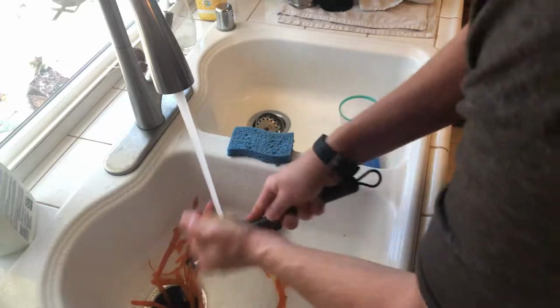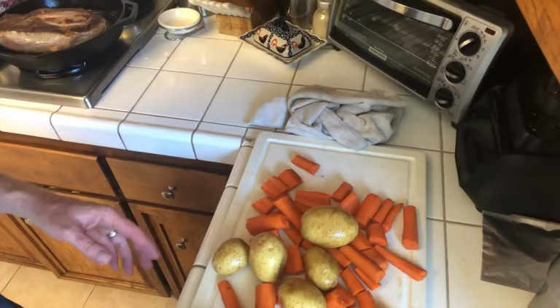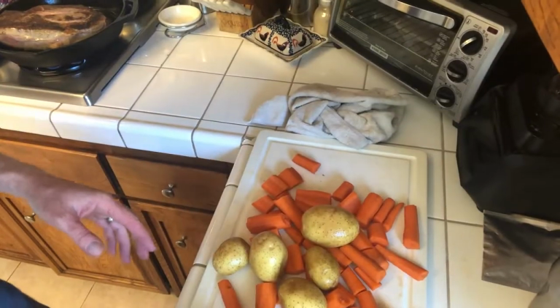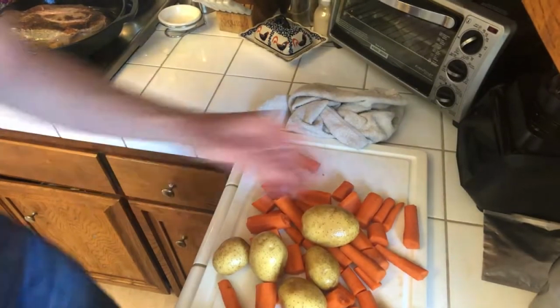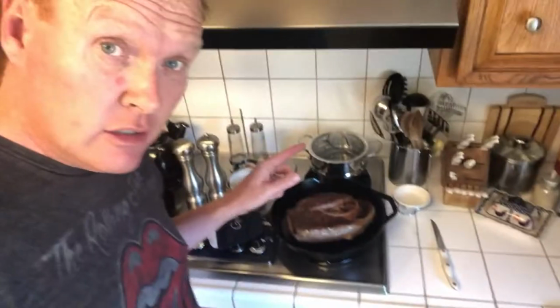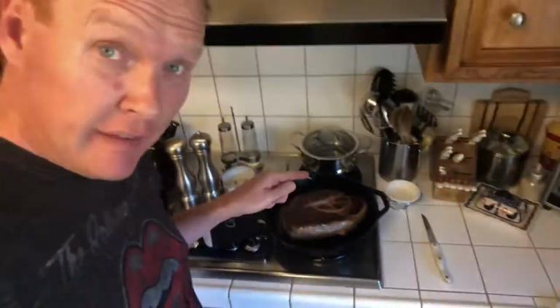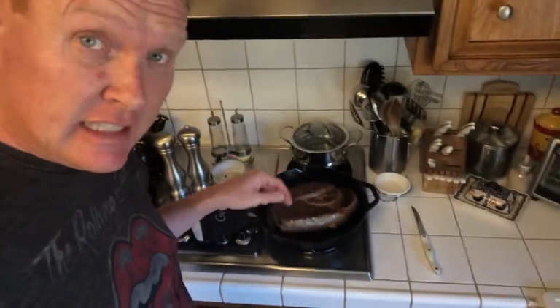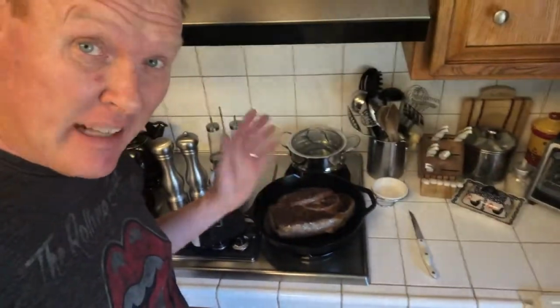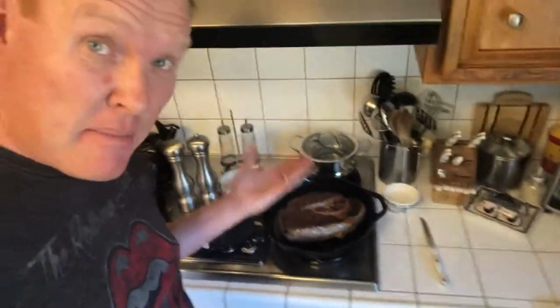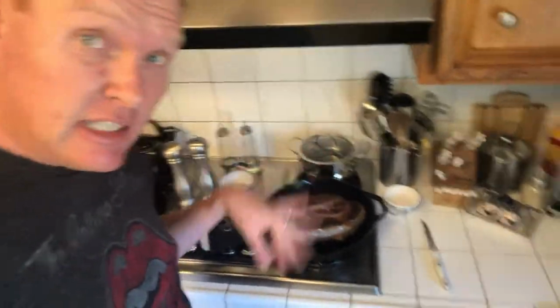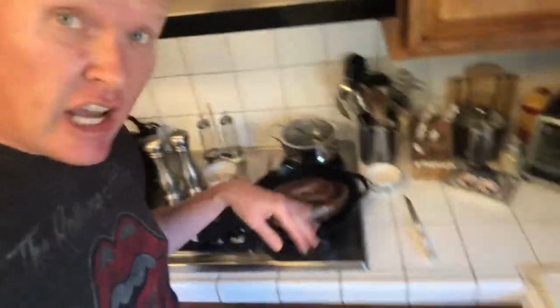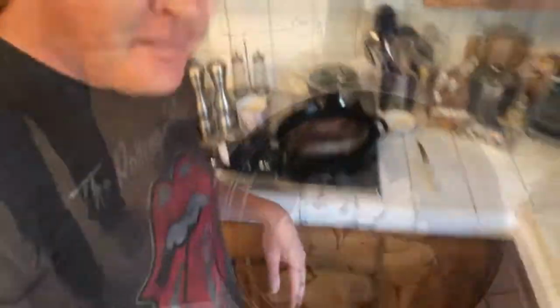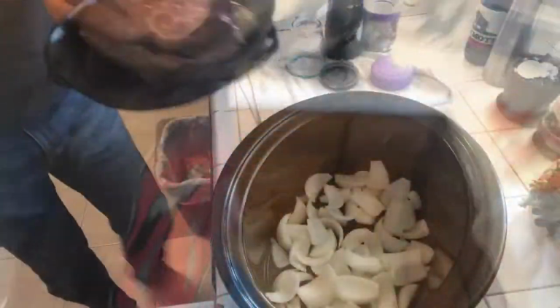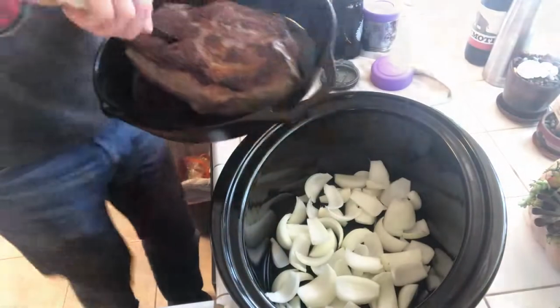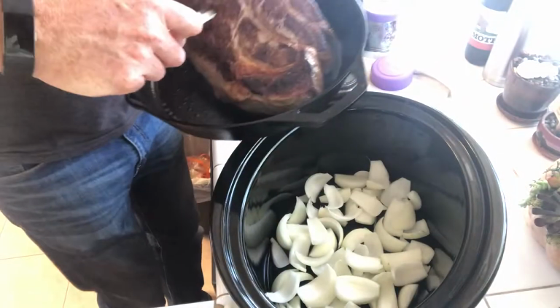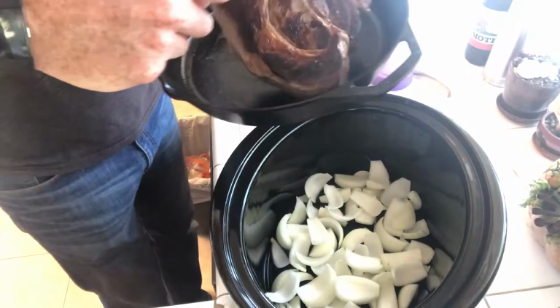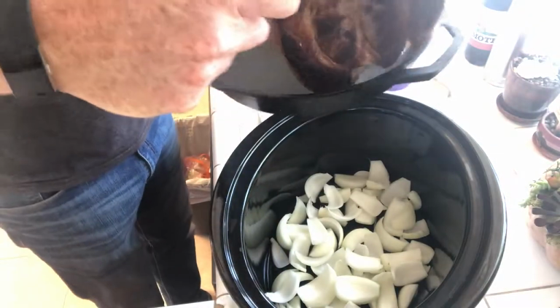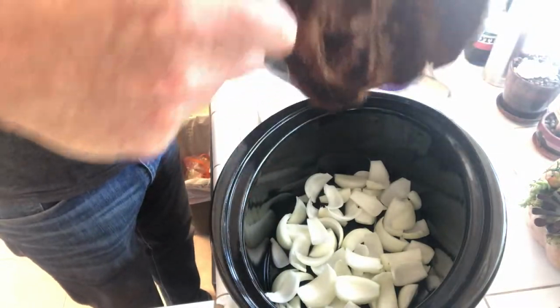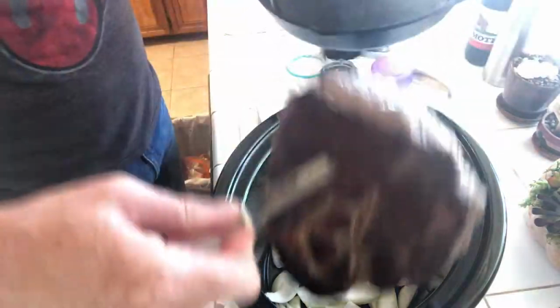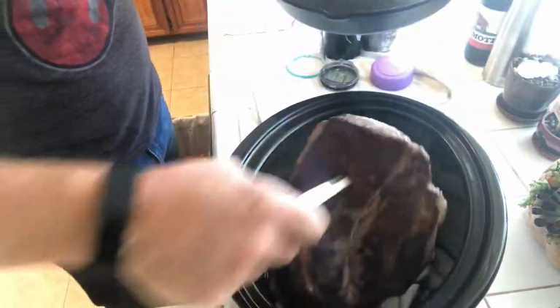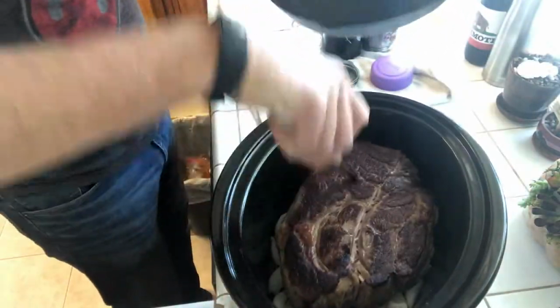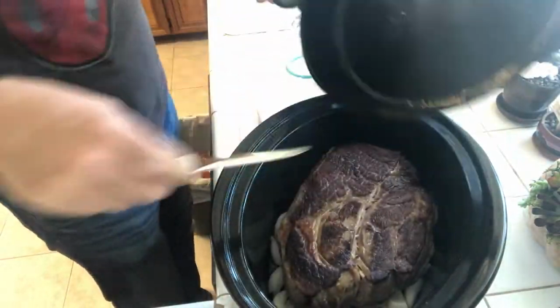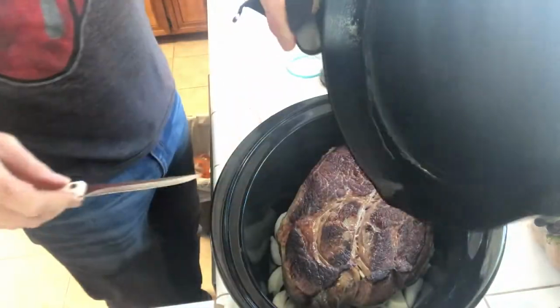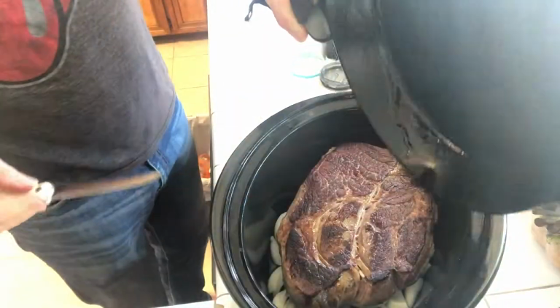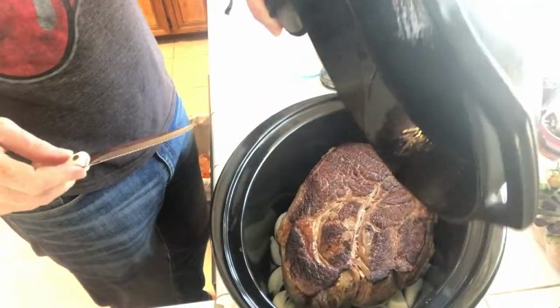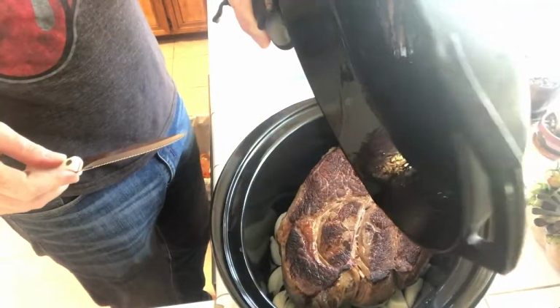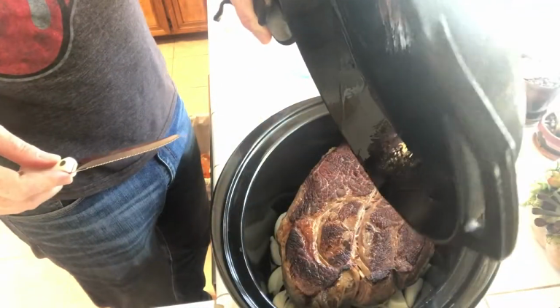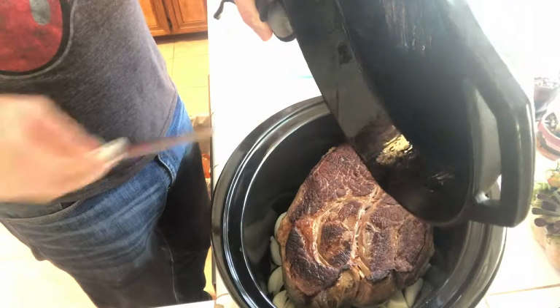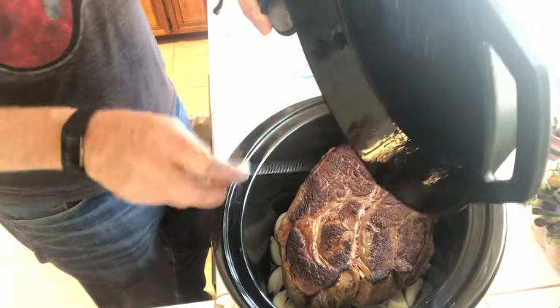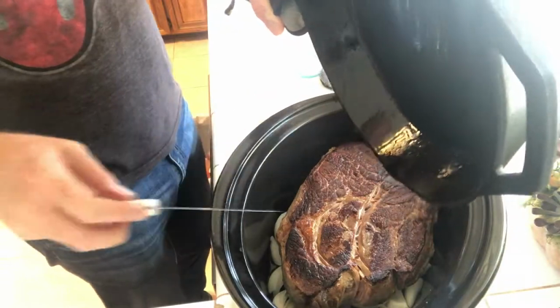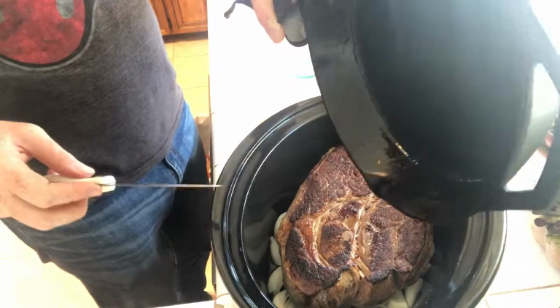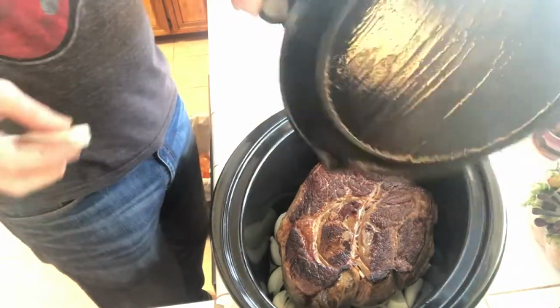We got our veggies ready to go on top. We left the sear for about seven minutes on each side — got all that yumminess. If there's any juice, drop that on top.